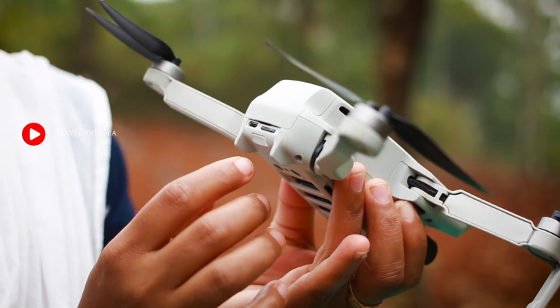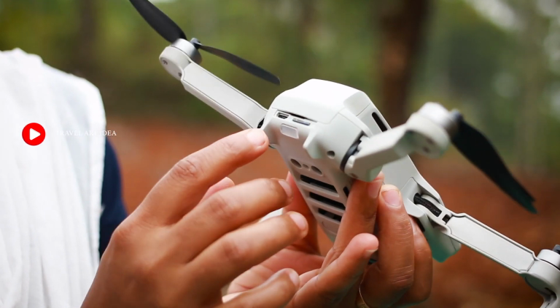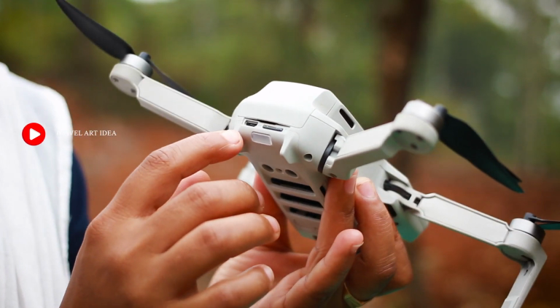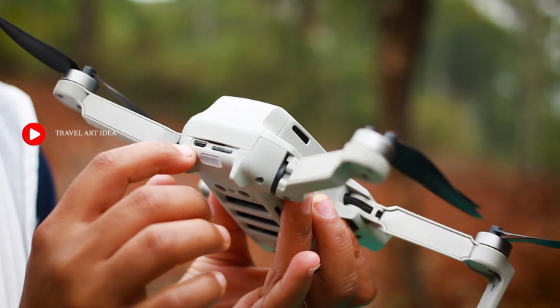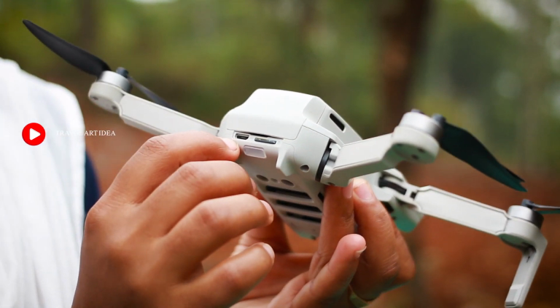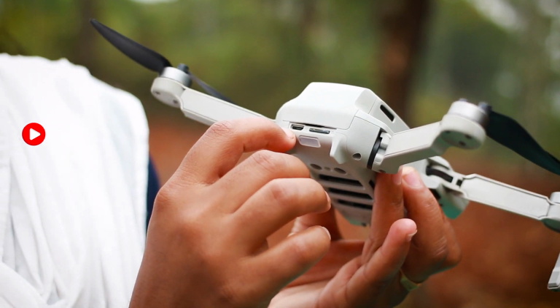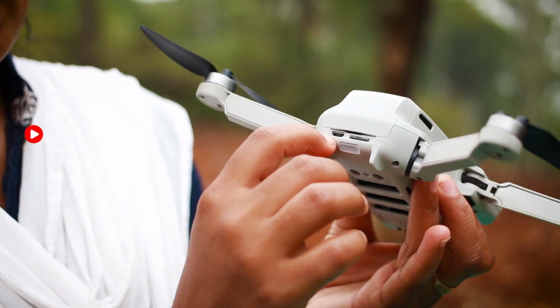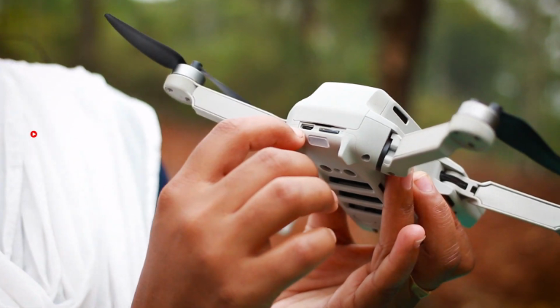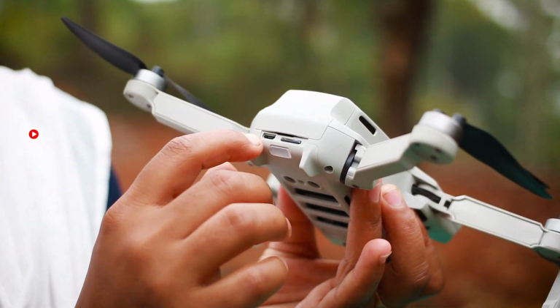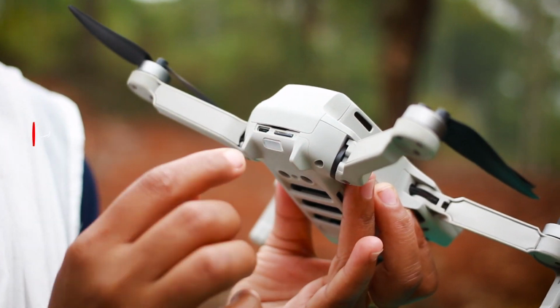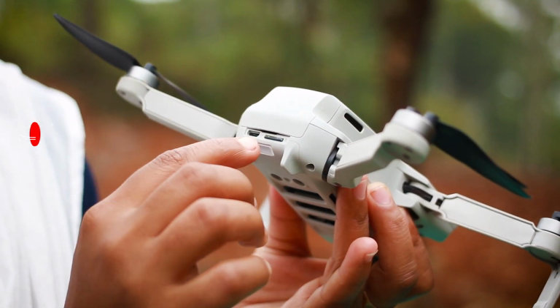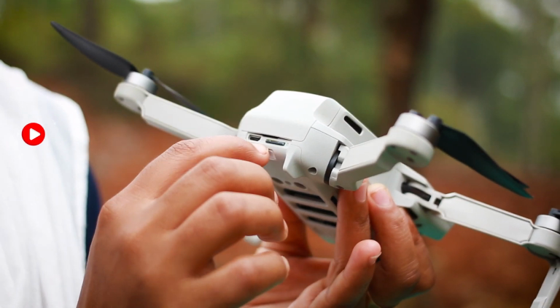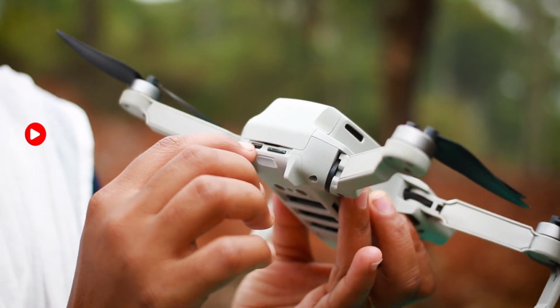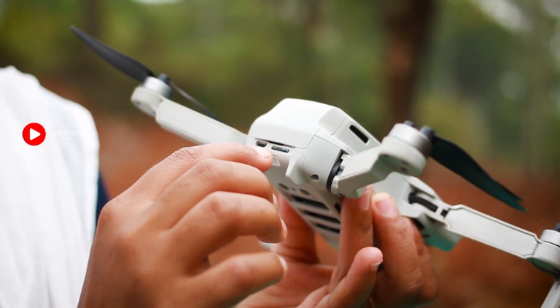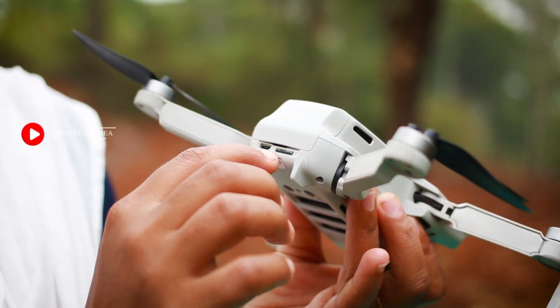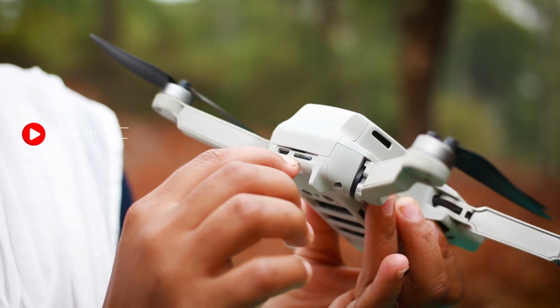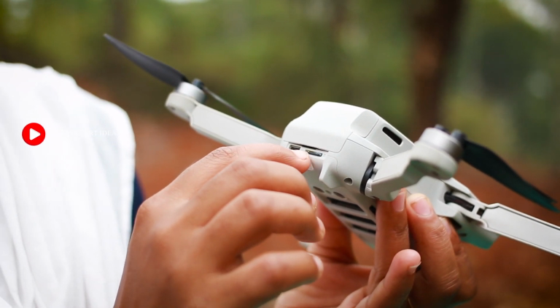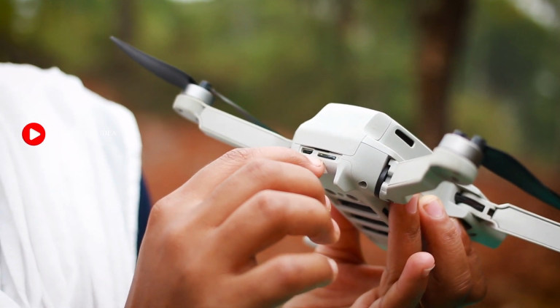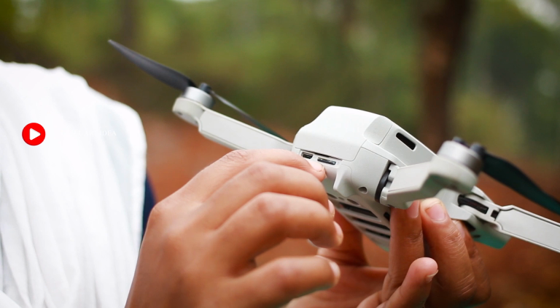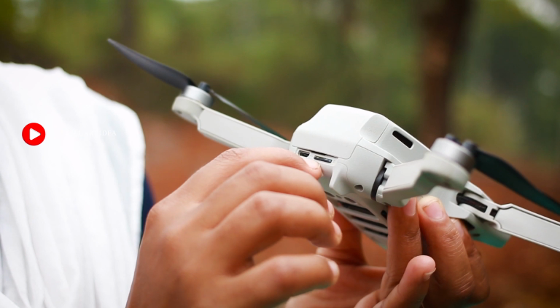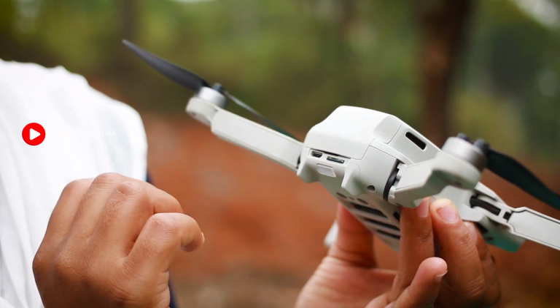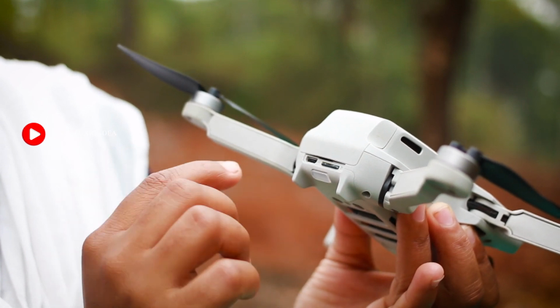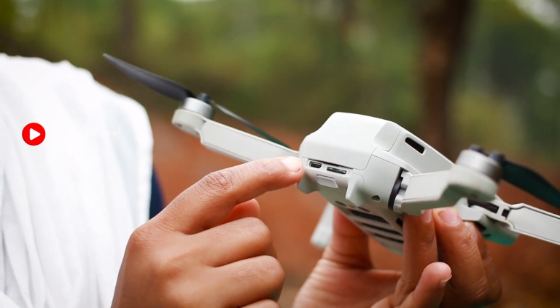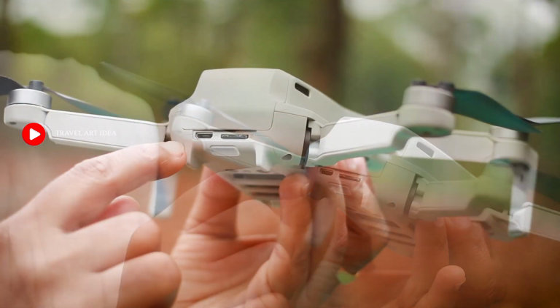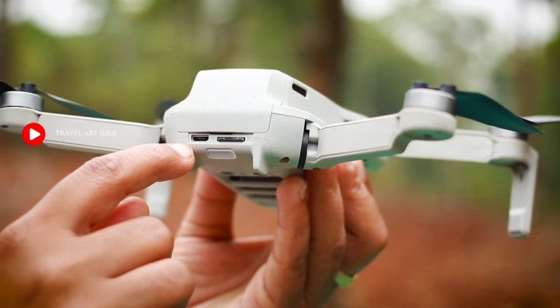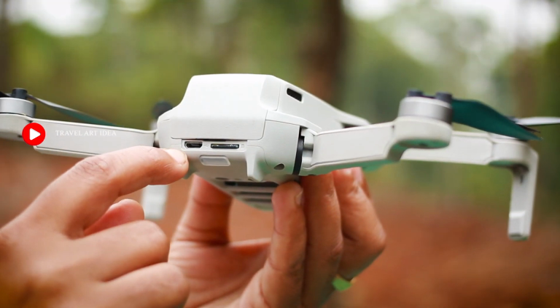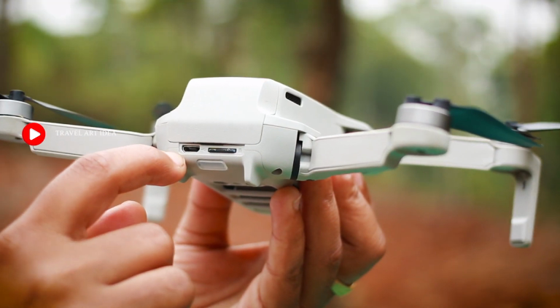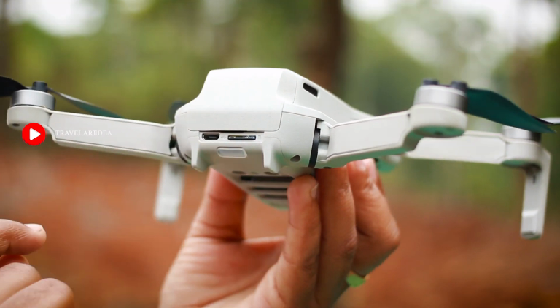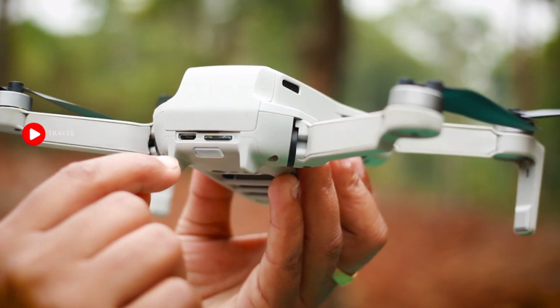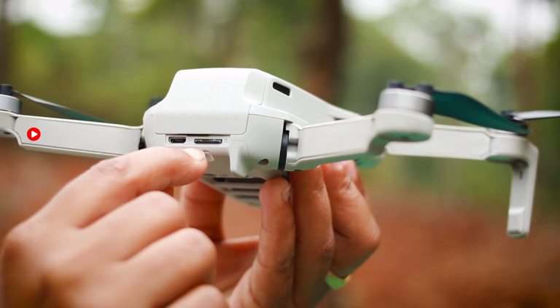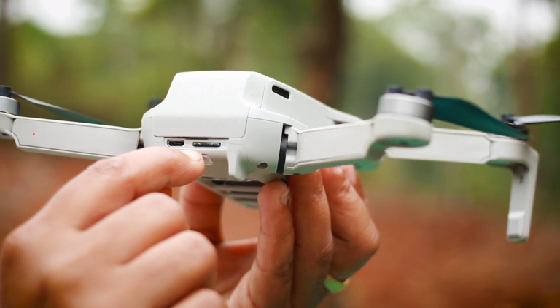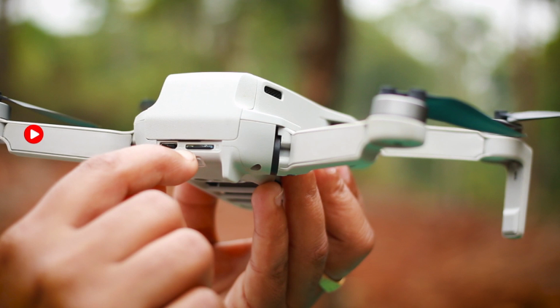This is the USB port — this is Micro USB. And this is the Micro SD card slot — Micro USB port and Micro SD card.